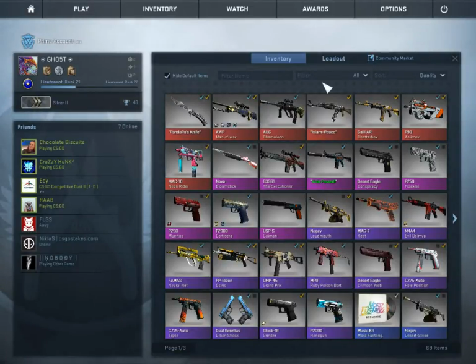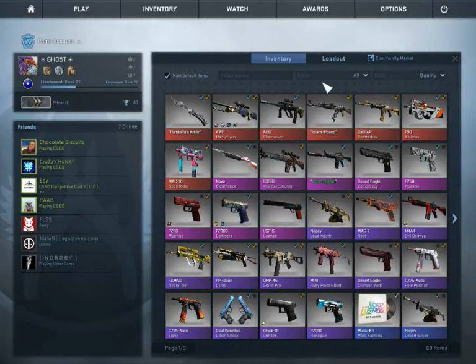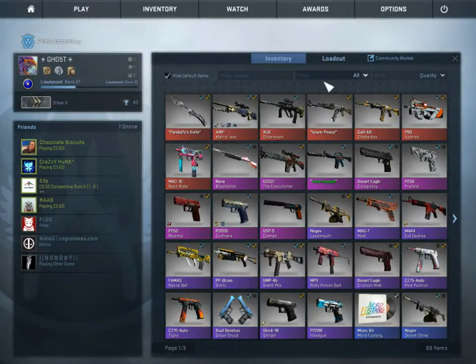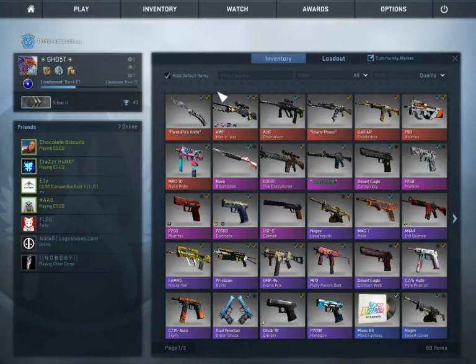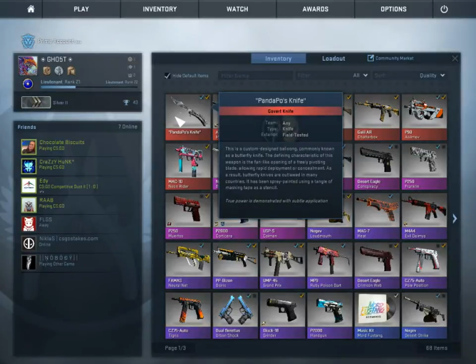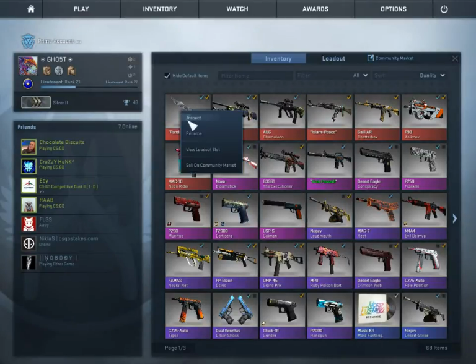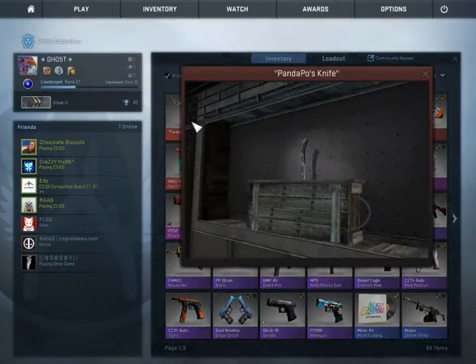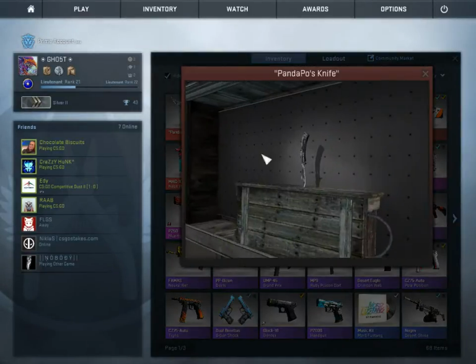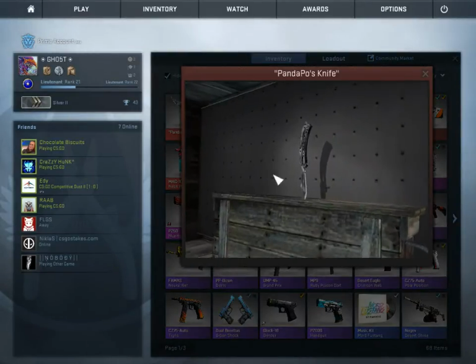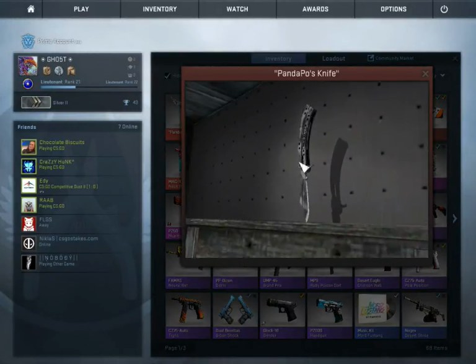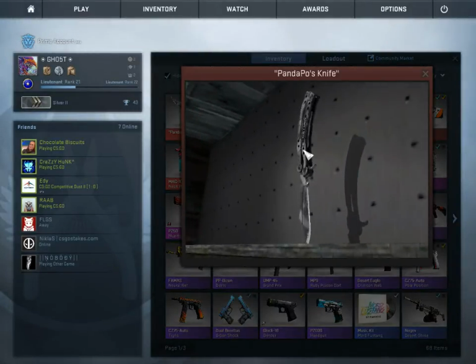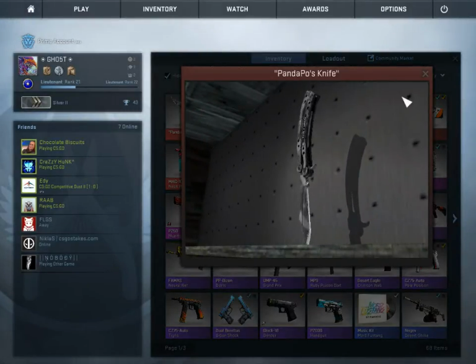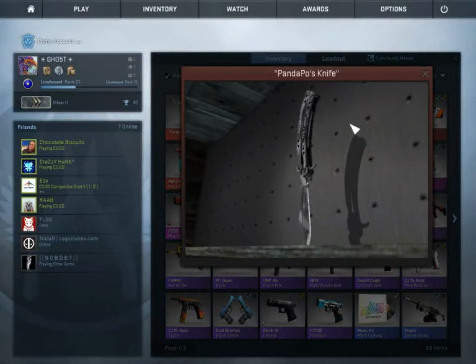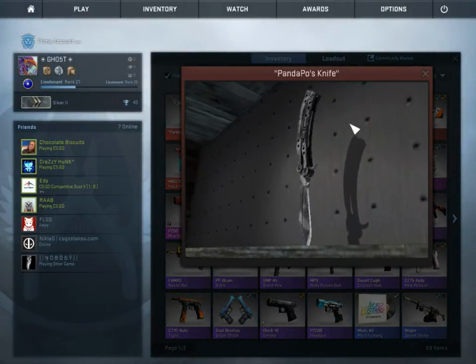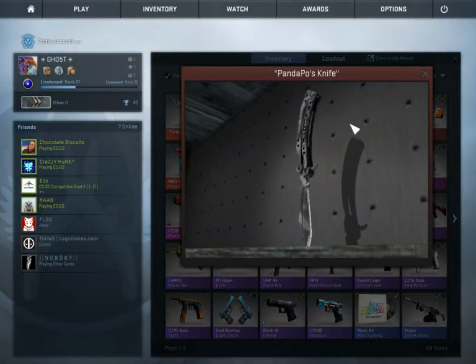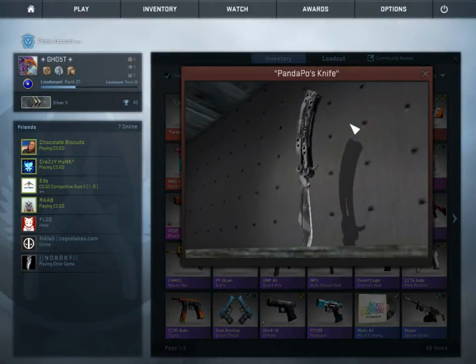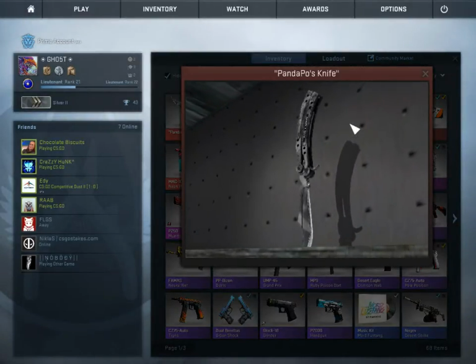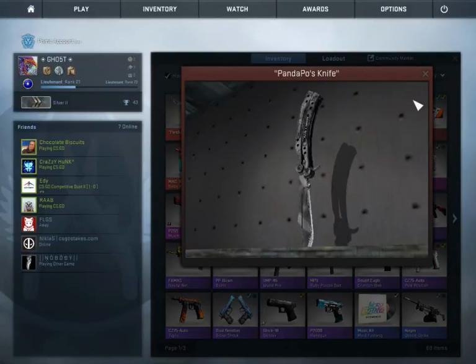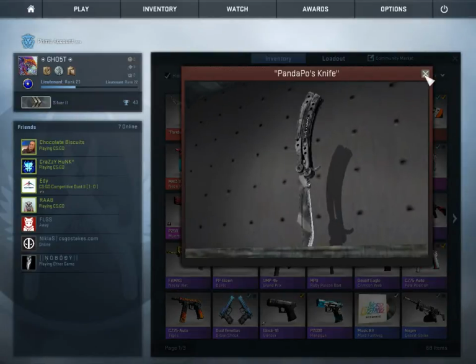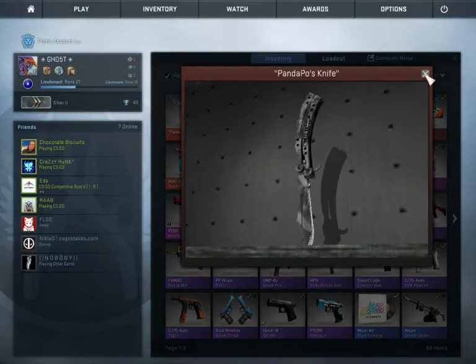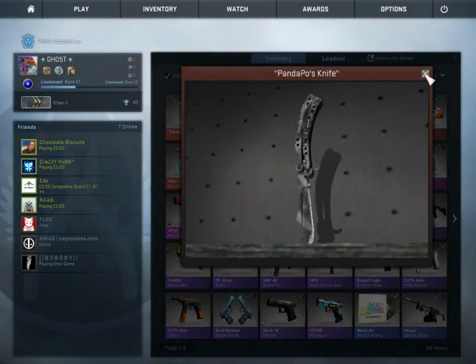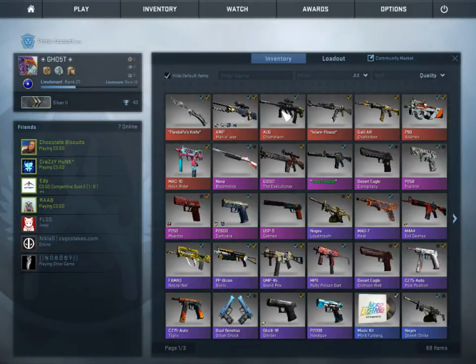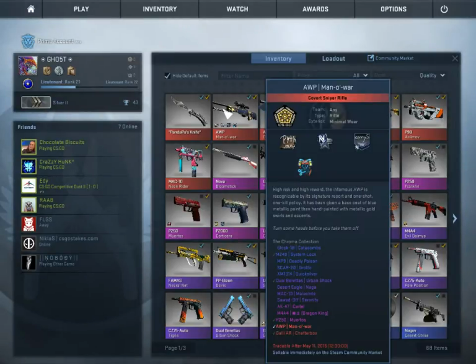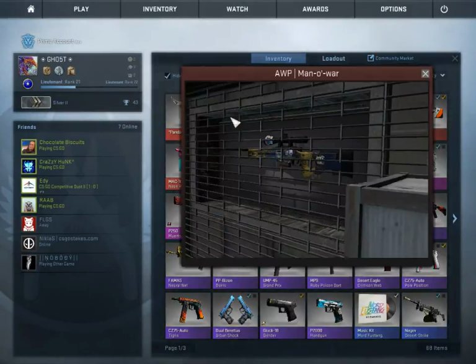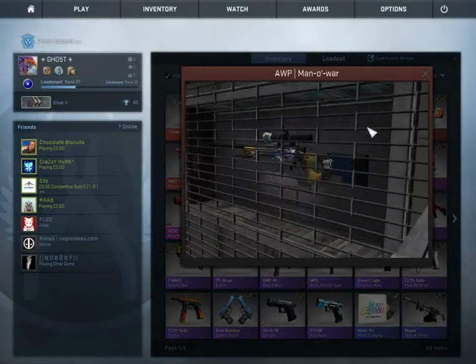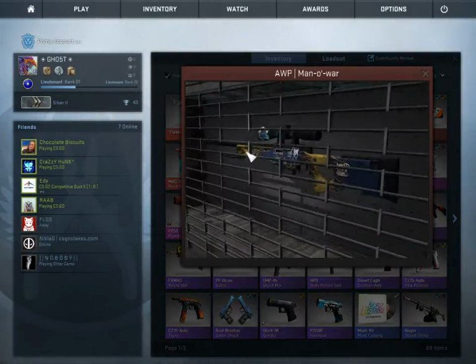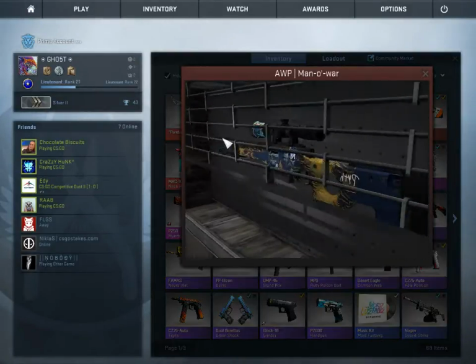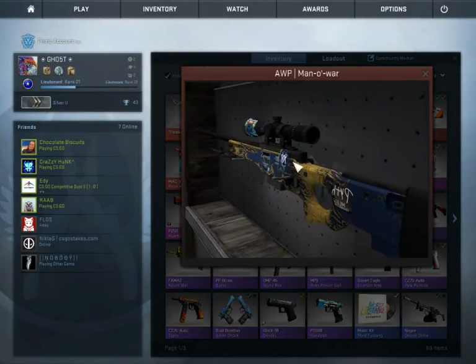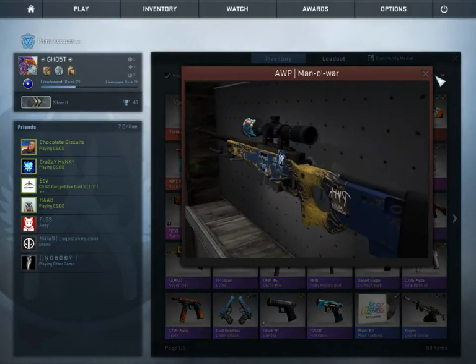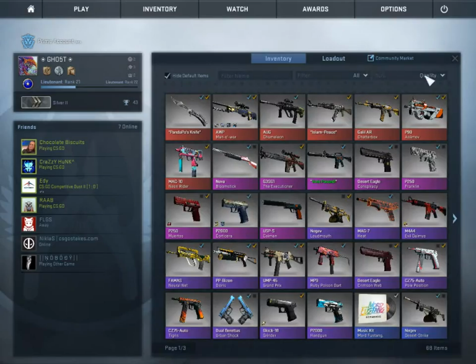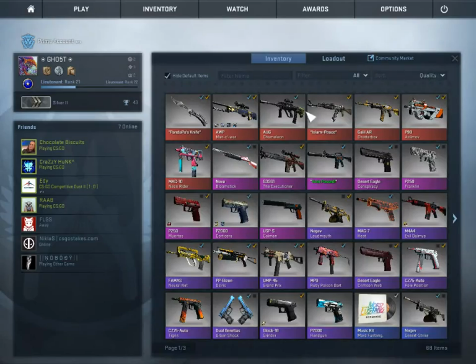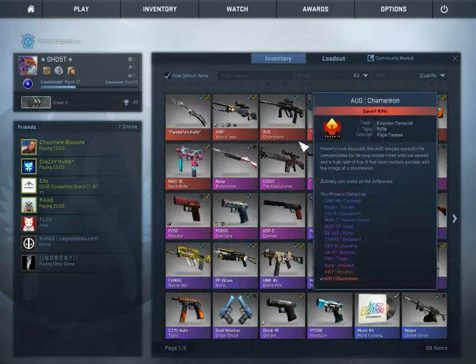The first one is of course the knife - Urban Masked butterfly, field-tested condition. Then we have another small item with some cool stickers on it.